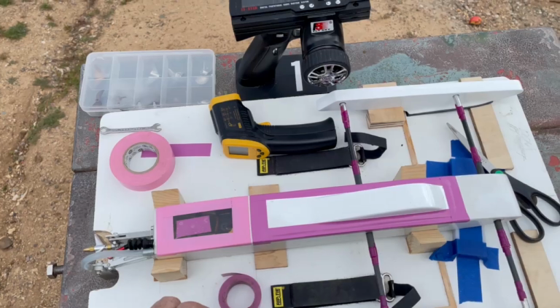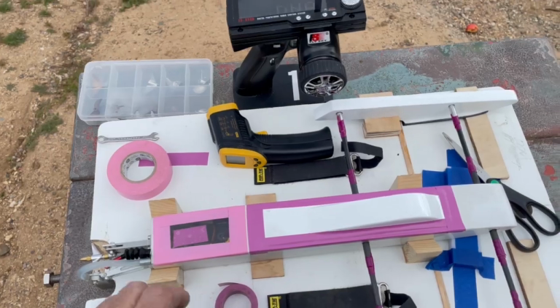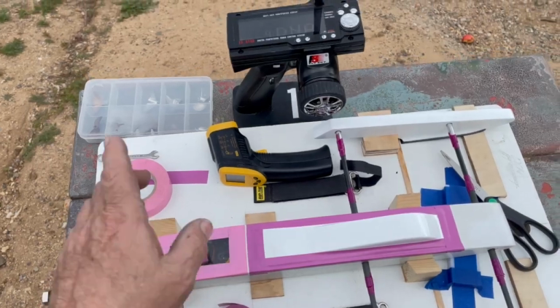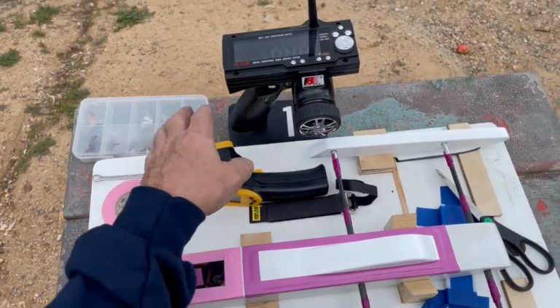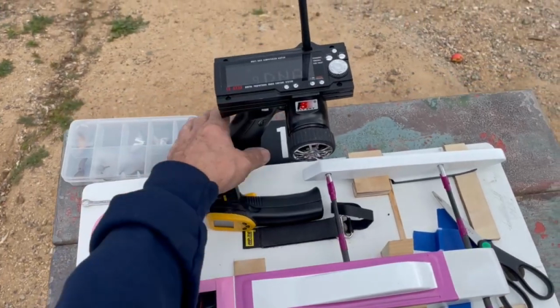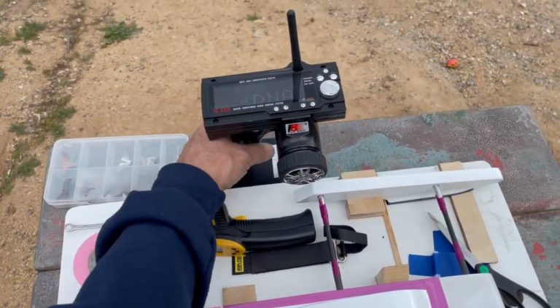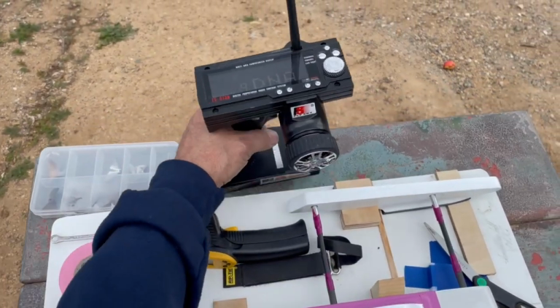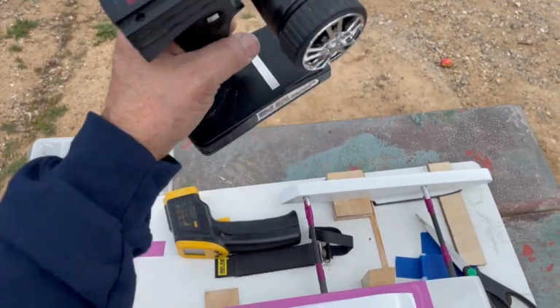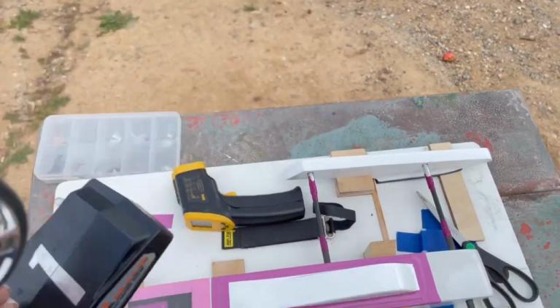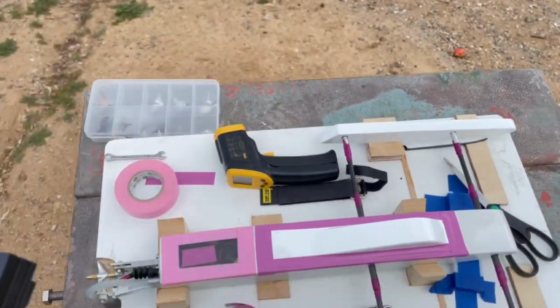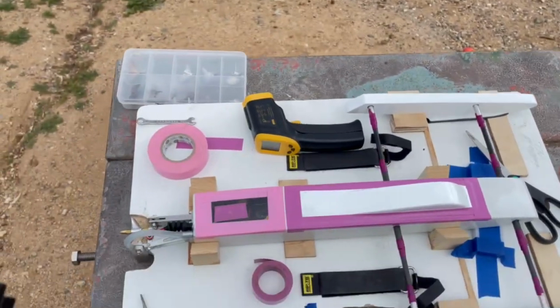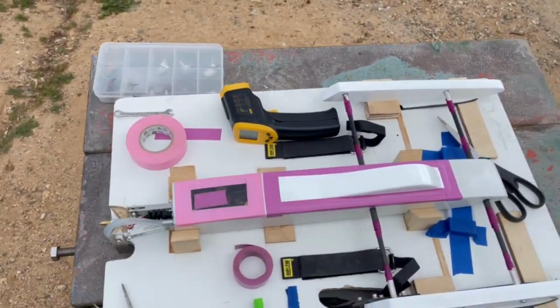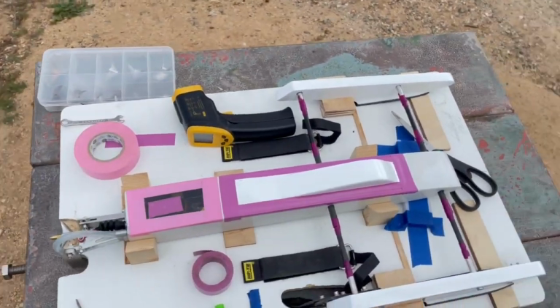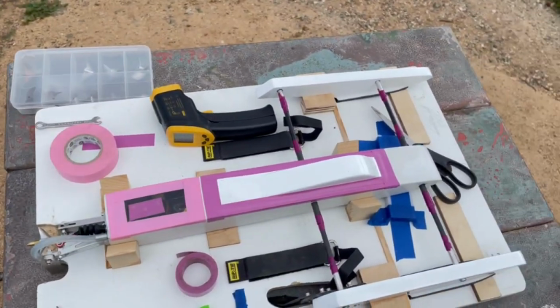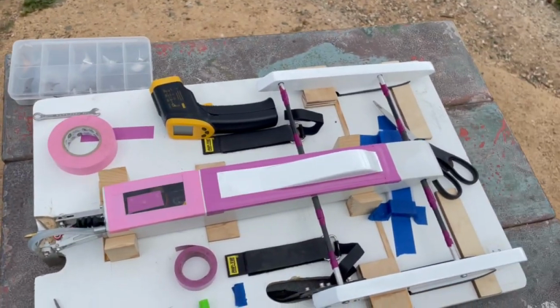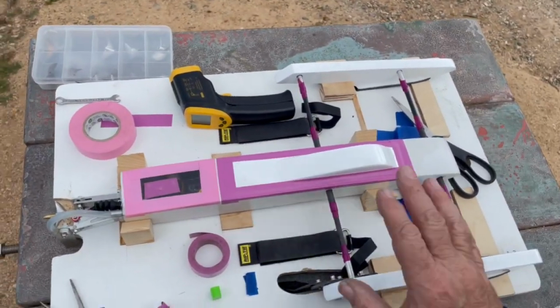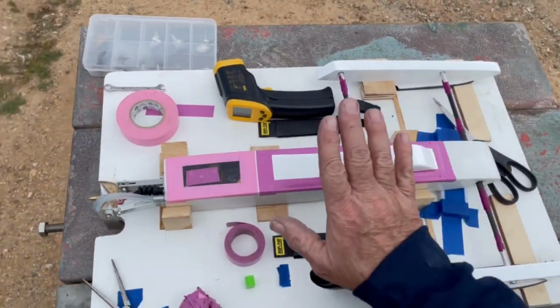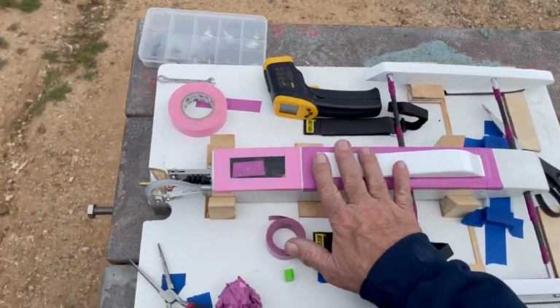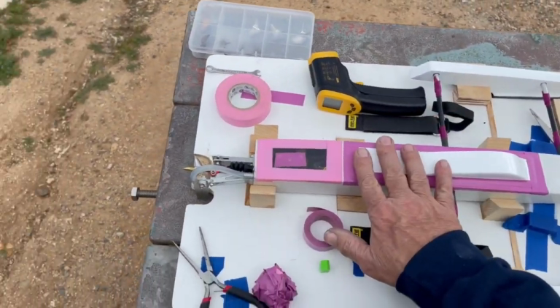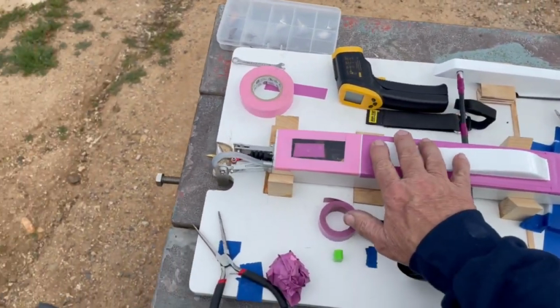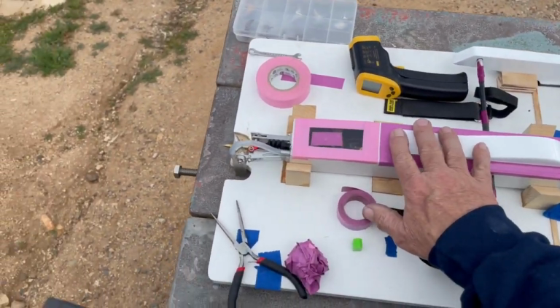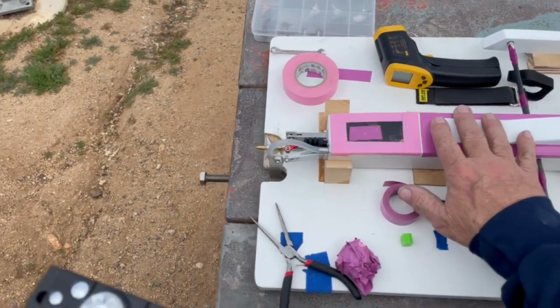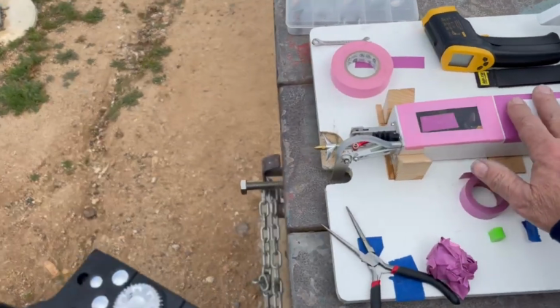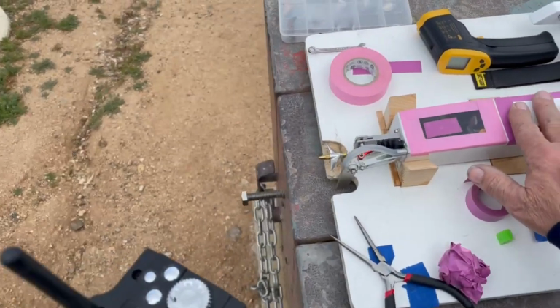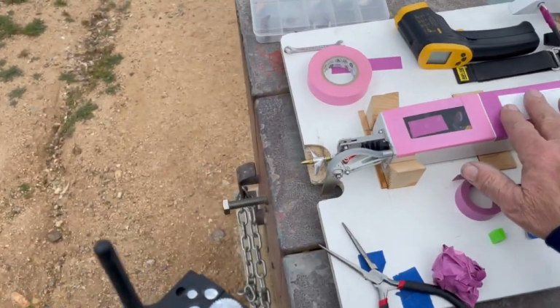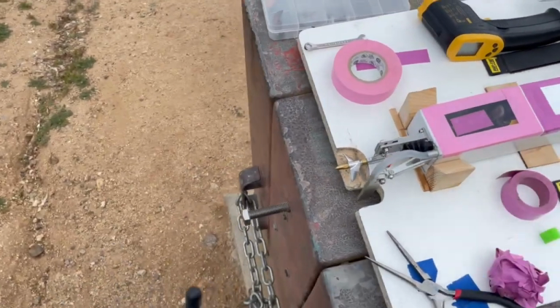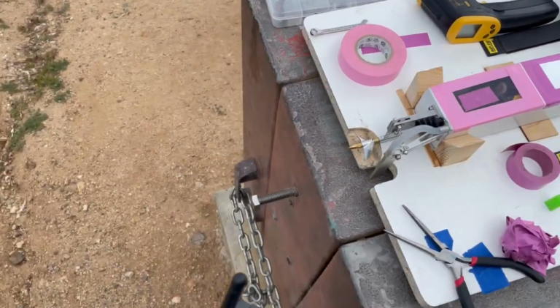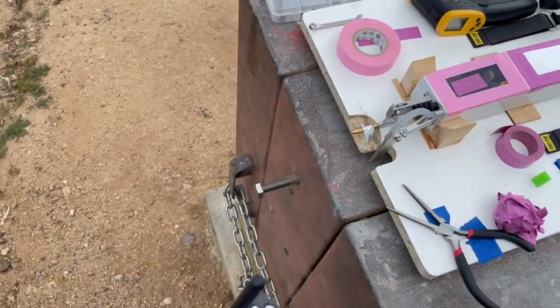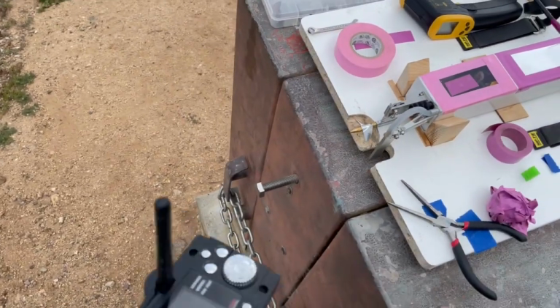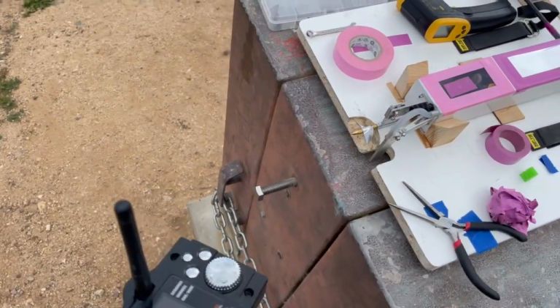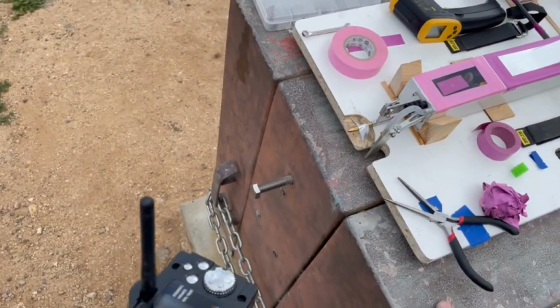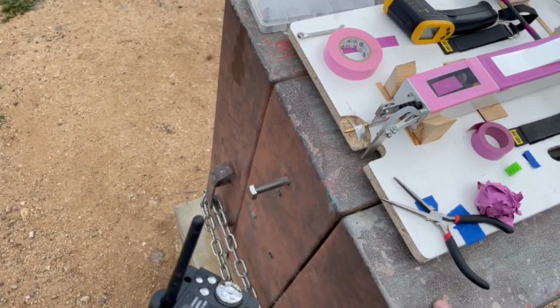Good morning tubers. Welcome to Lake Poway. This is the Dona Outrigger and we're going to run it.